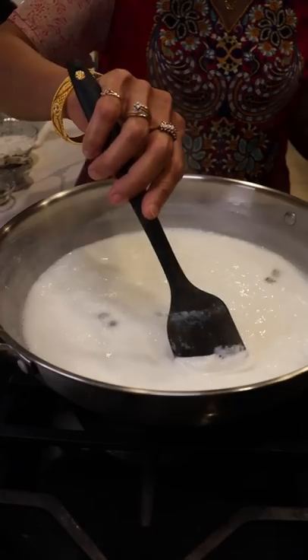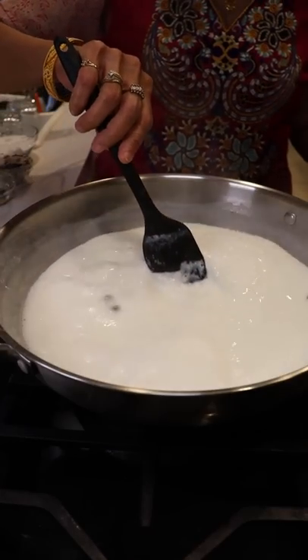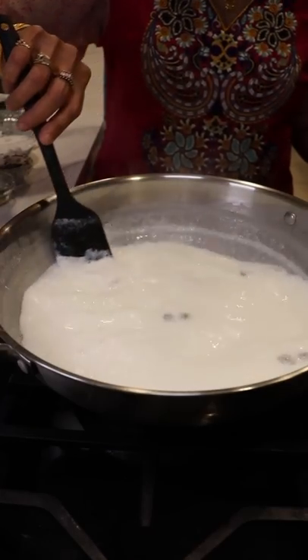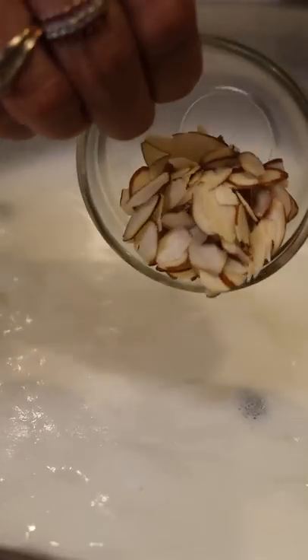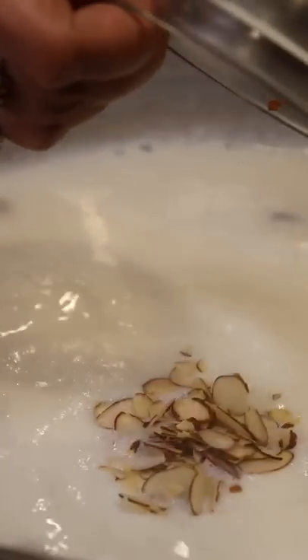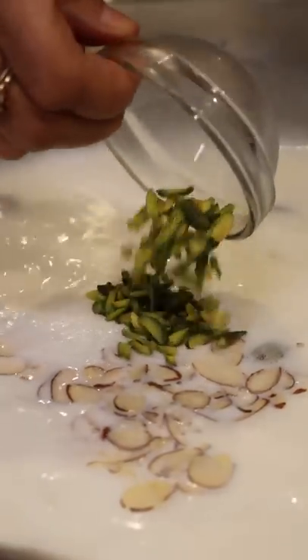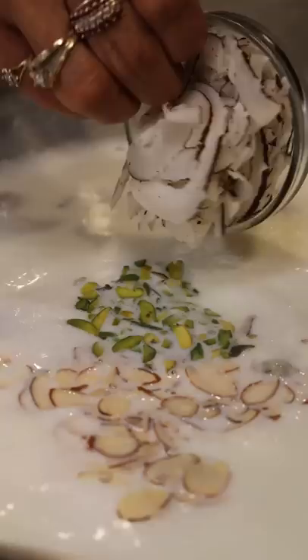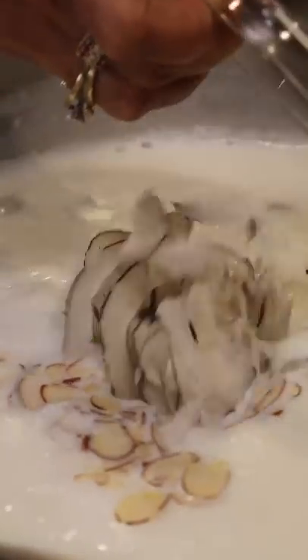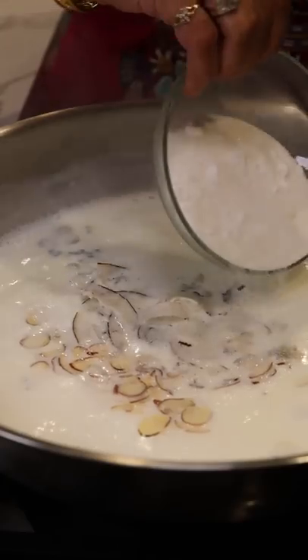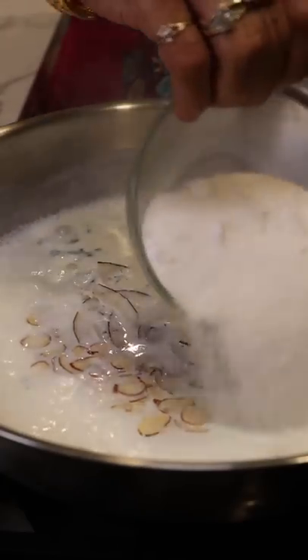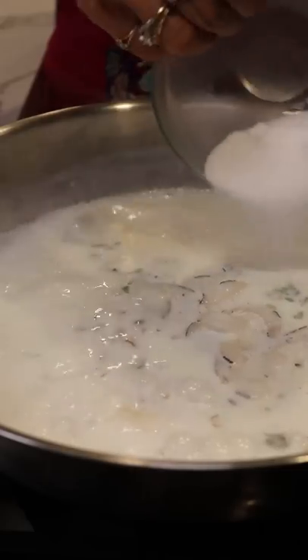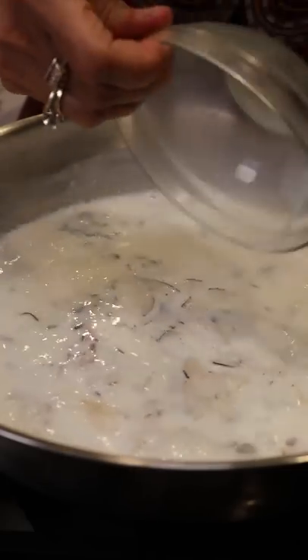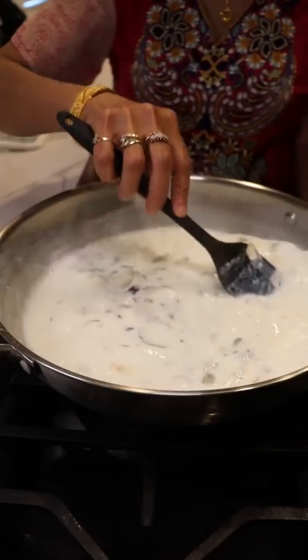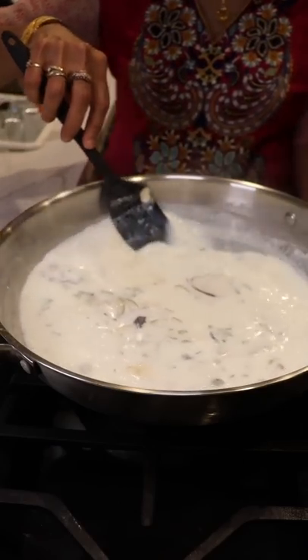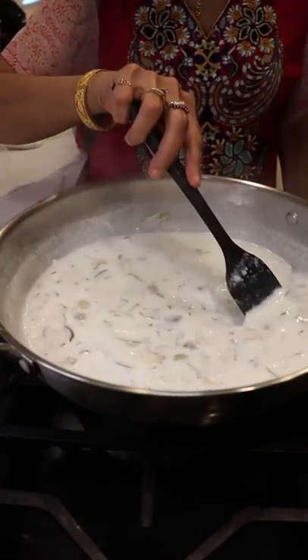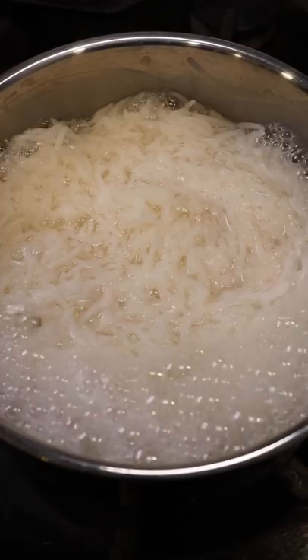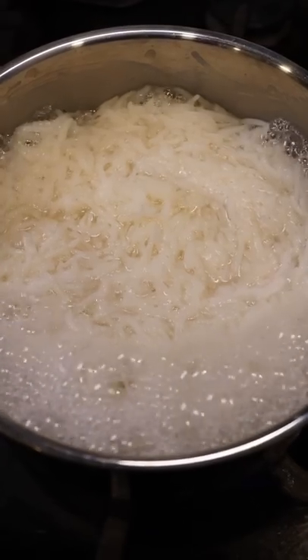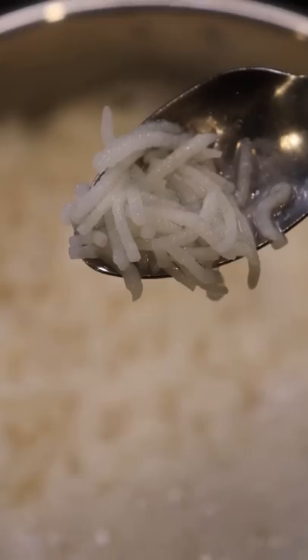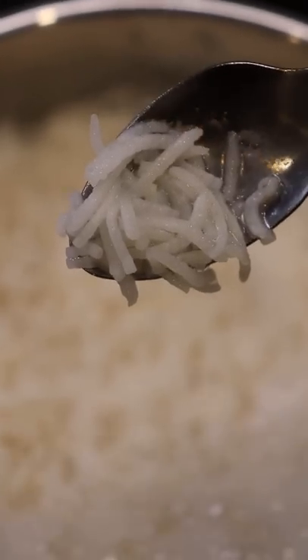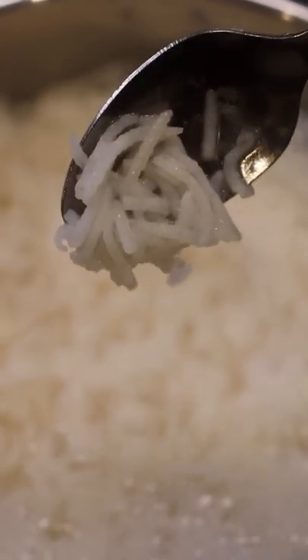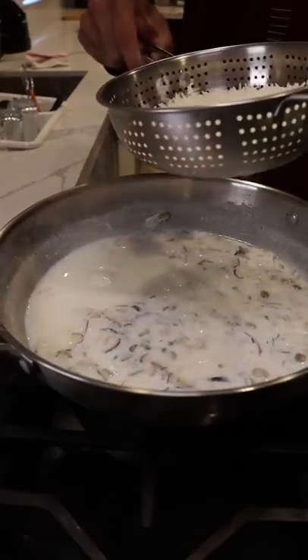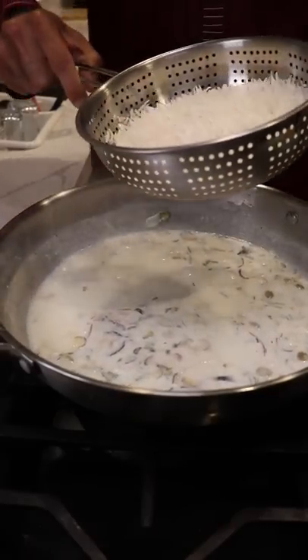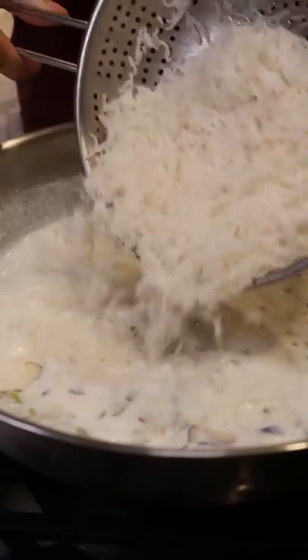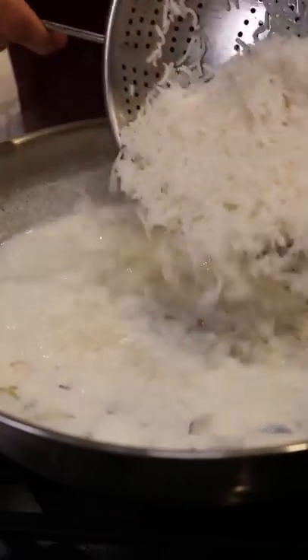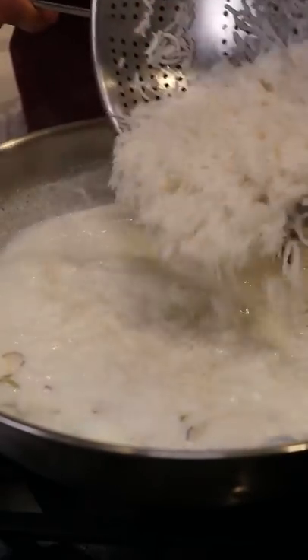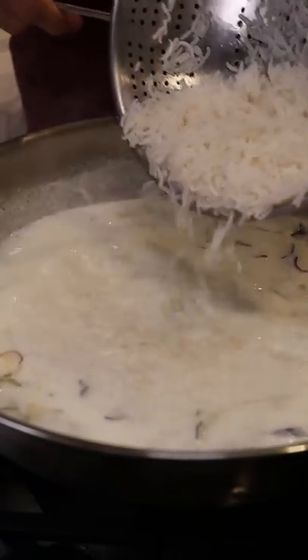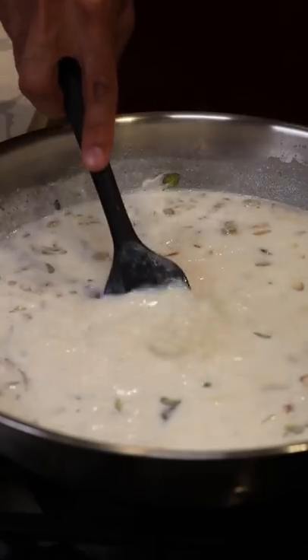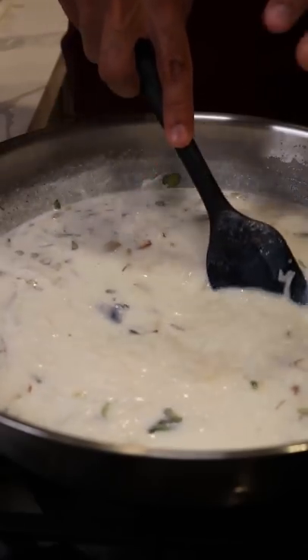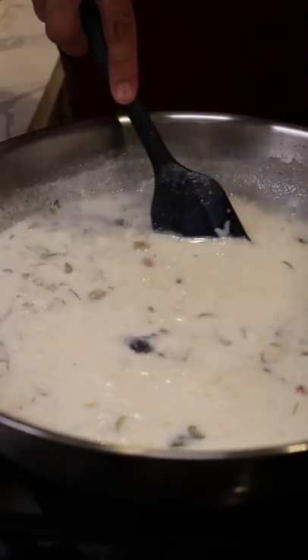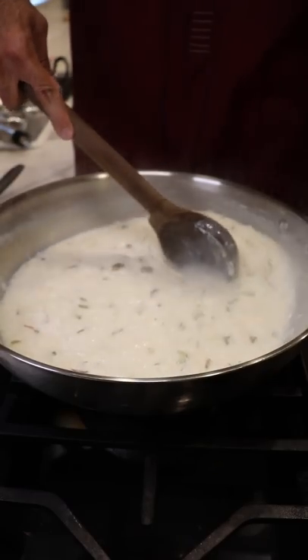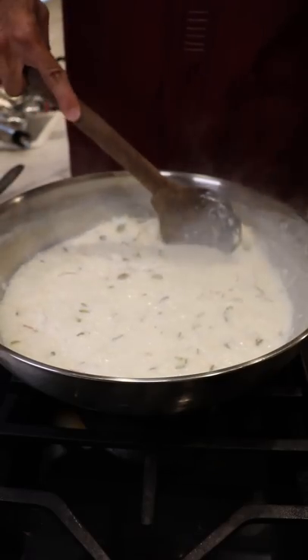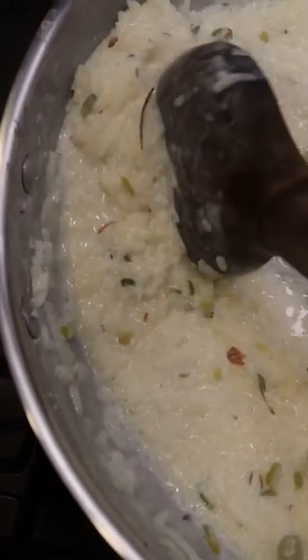Bring the milk up to a light simmer, then add almonds, pistachios, and shredded or sliced coconut, along with as much sugar as you wish. In the meantime, the rice should be cooked — drain it and add it to the milk mixture, and let this cook on low to medium heat until it gets kind of thick.